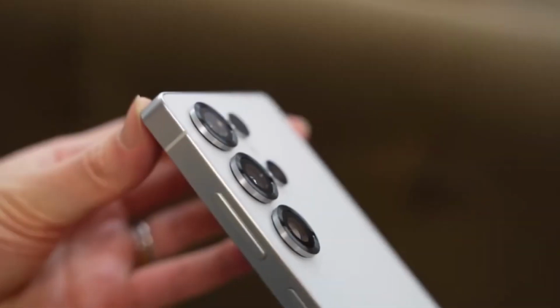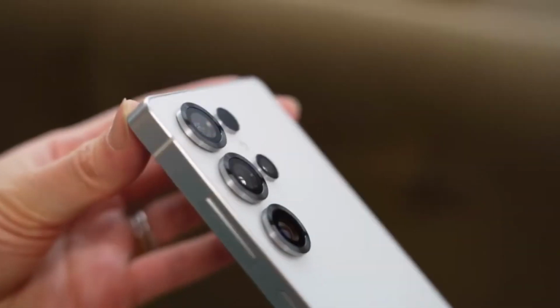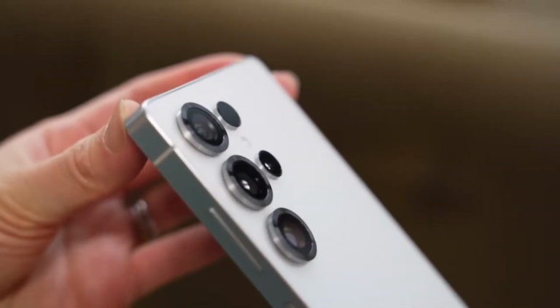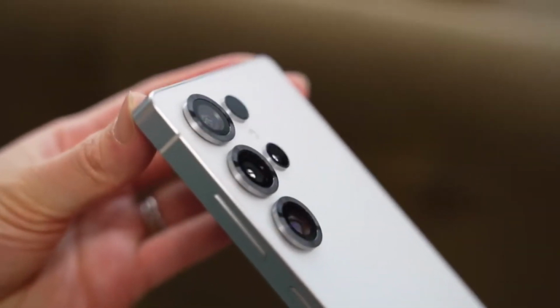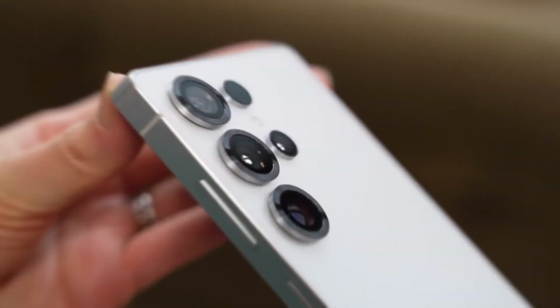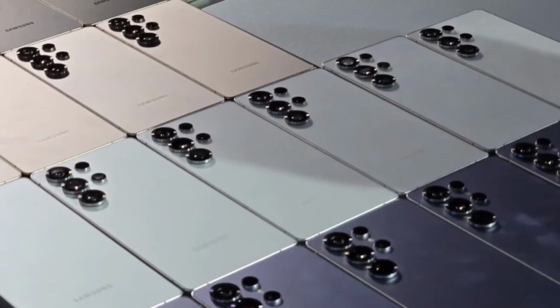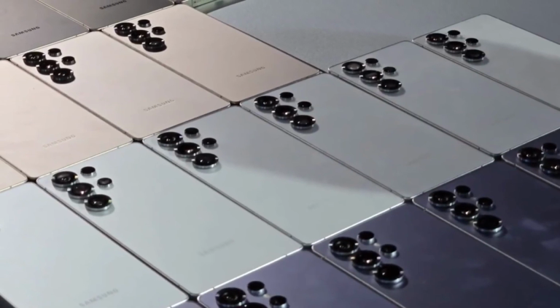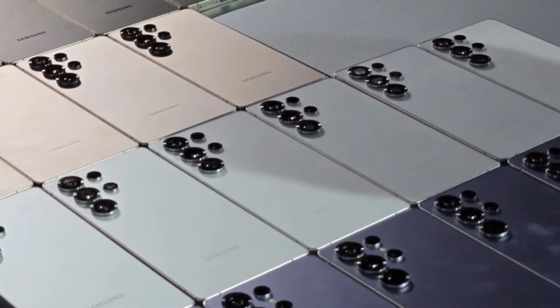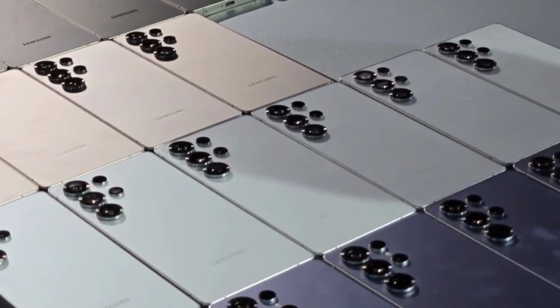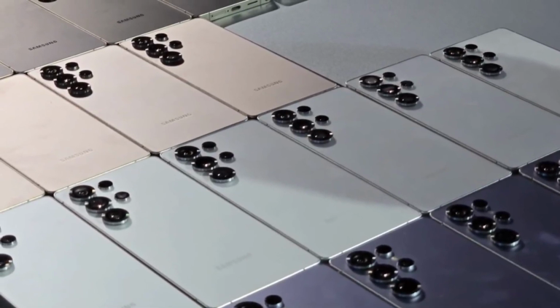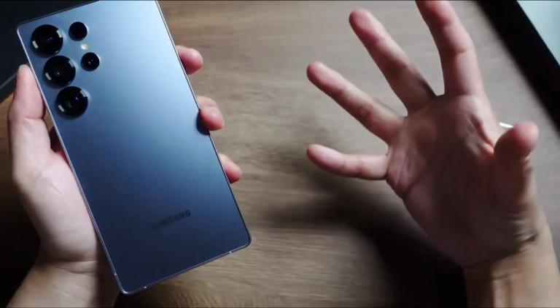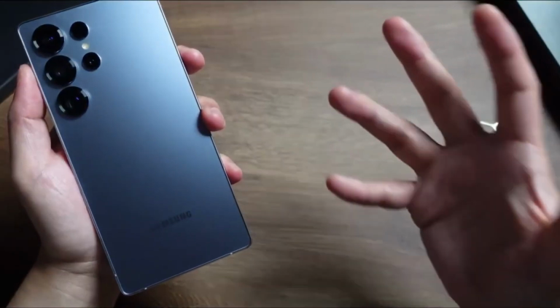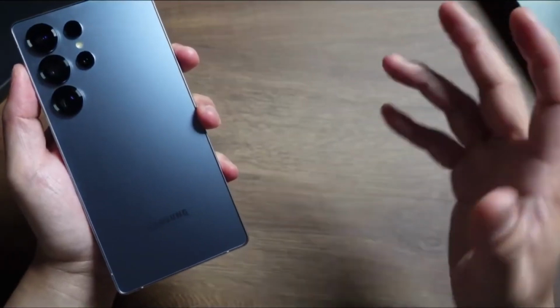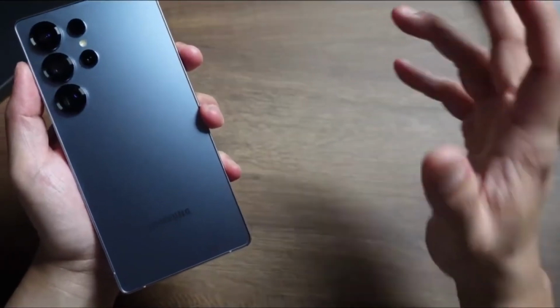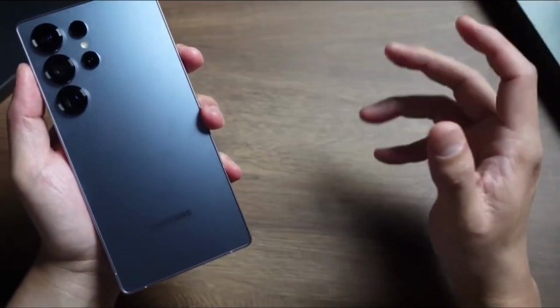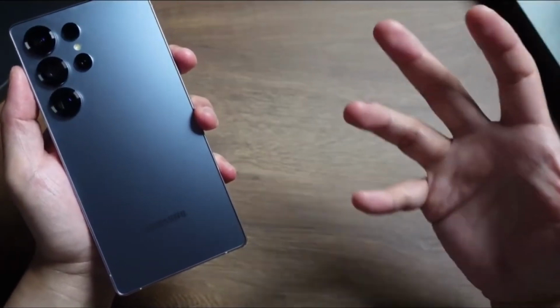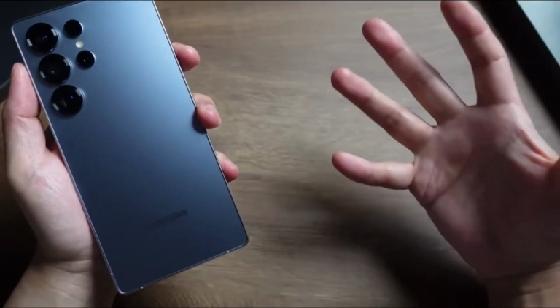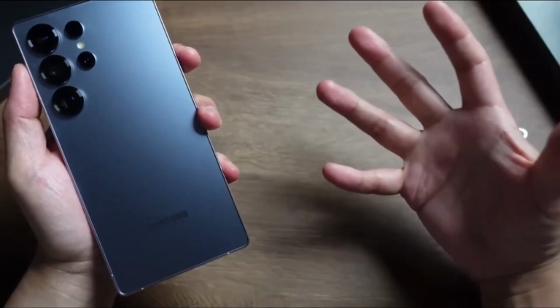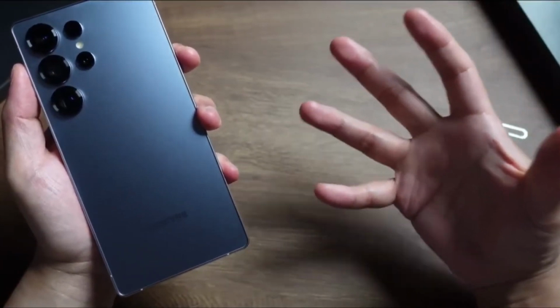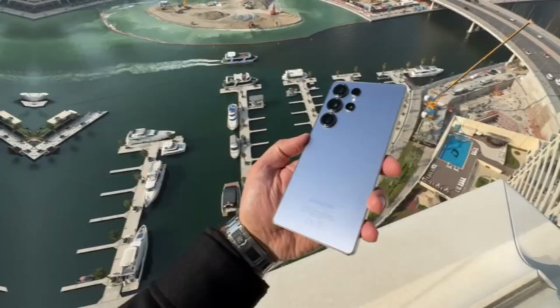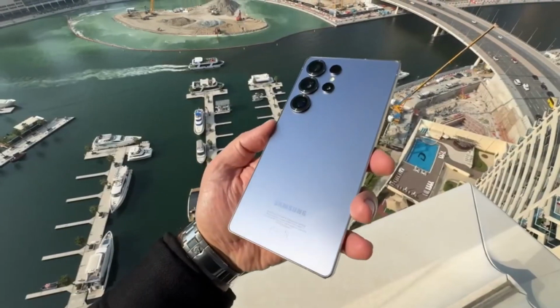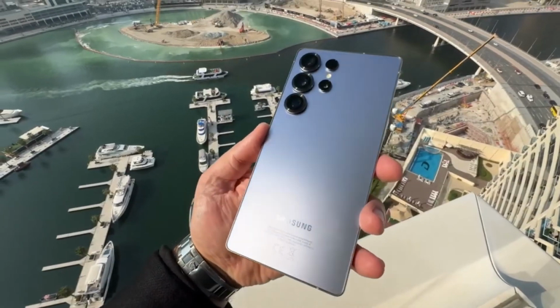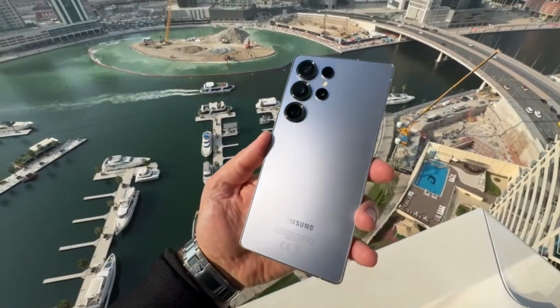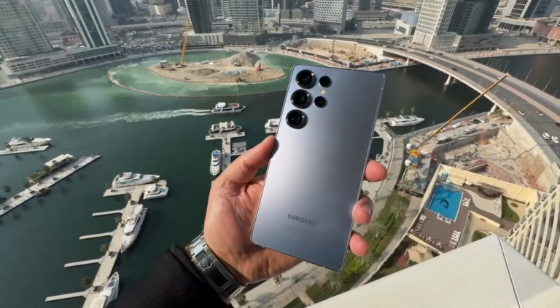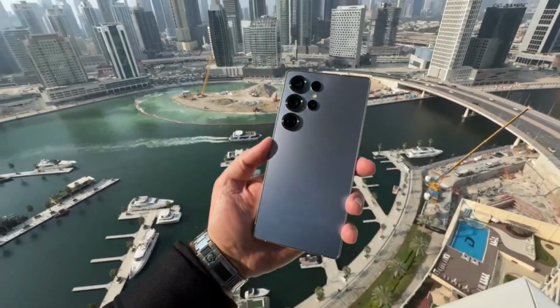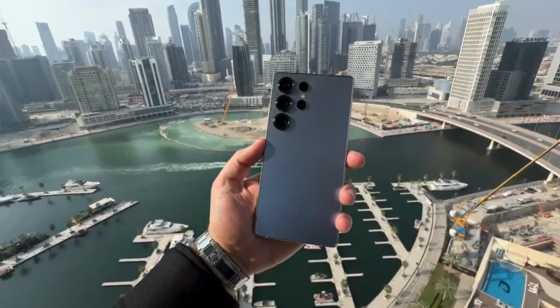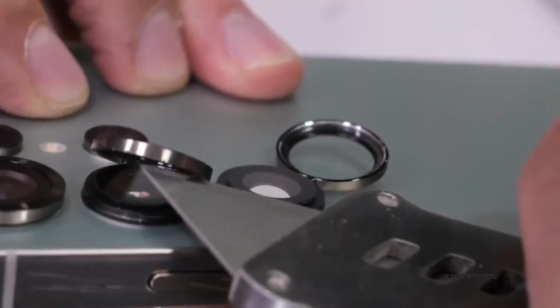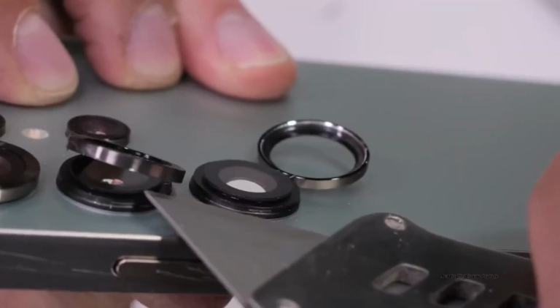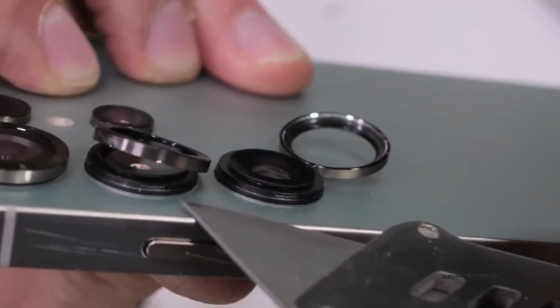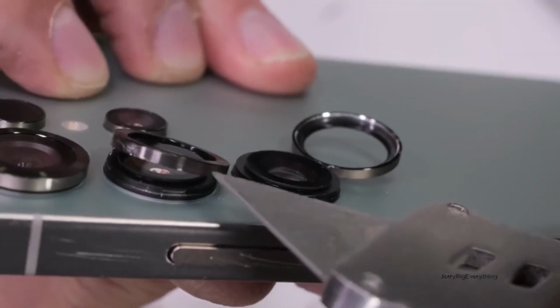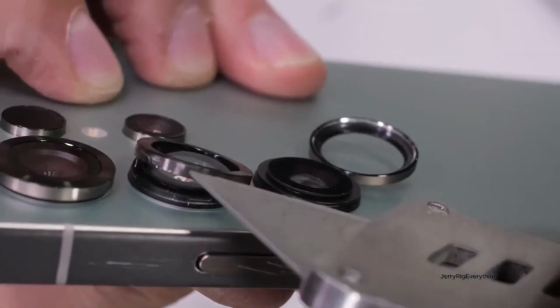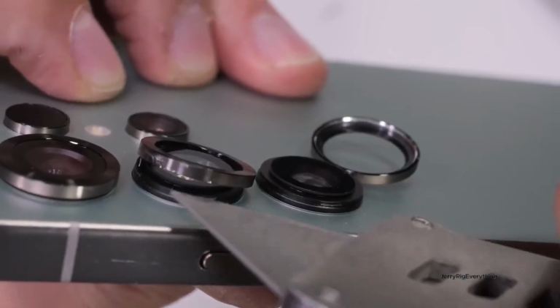You might be wondering: why would Samsung sell this powerful sensor to its competitors but not use it in its own top-tier device? Well, while Samsung hasn't officially explained its decision, industry insiders have analyzed the situation and provided some interesting insights.